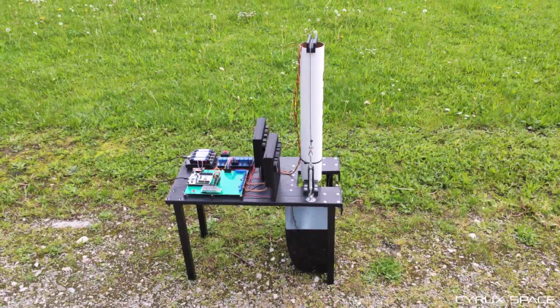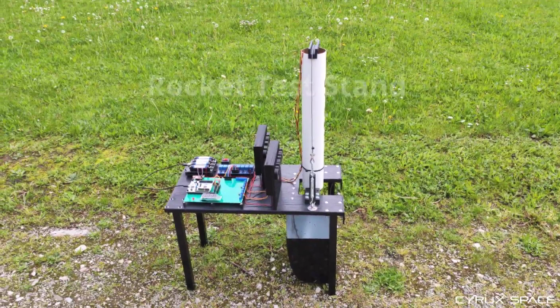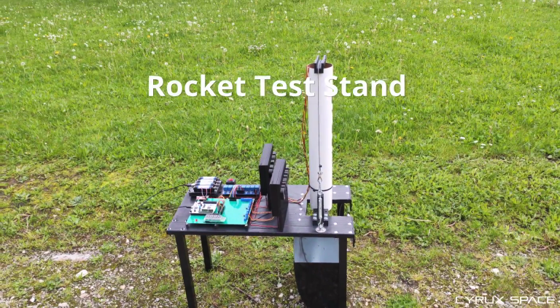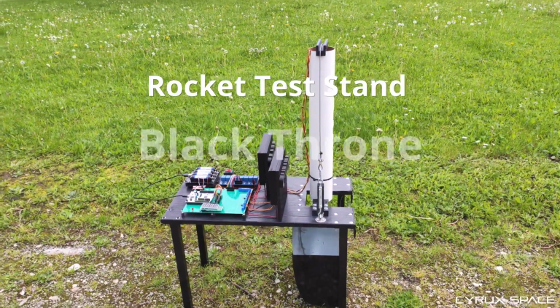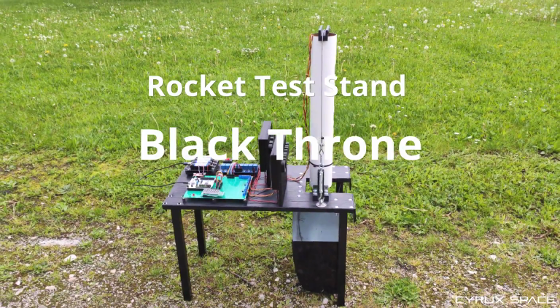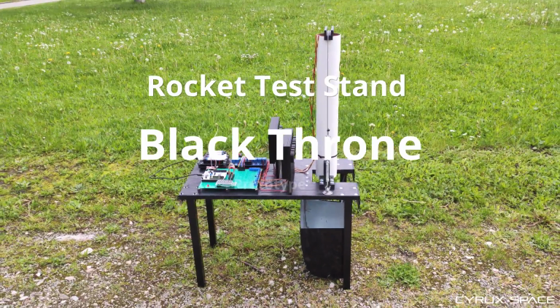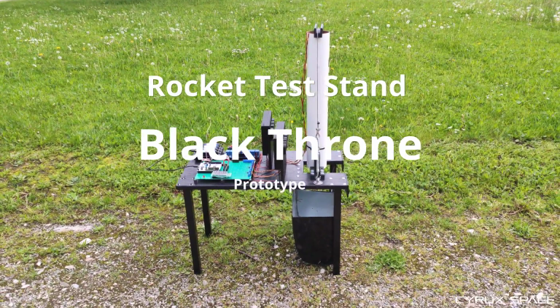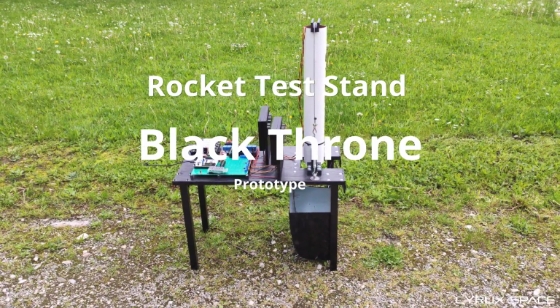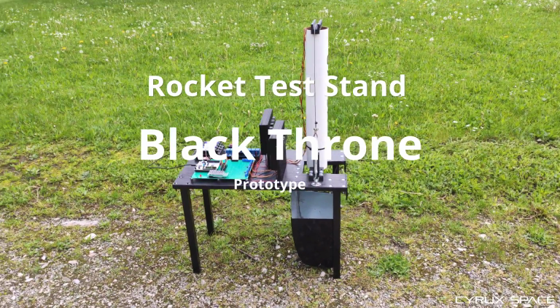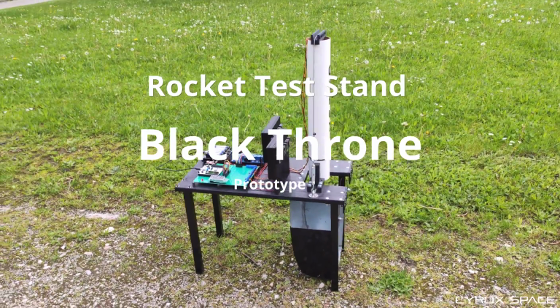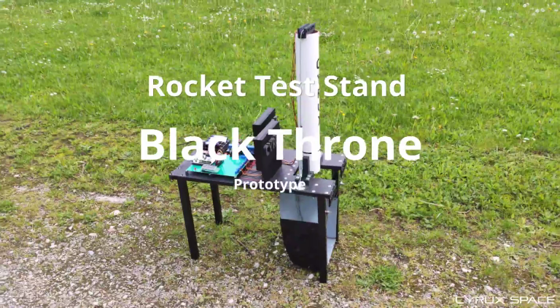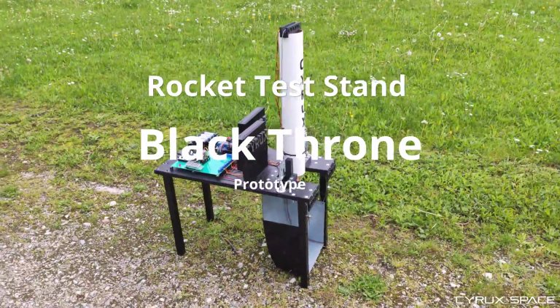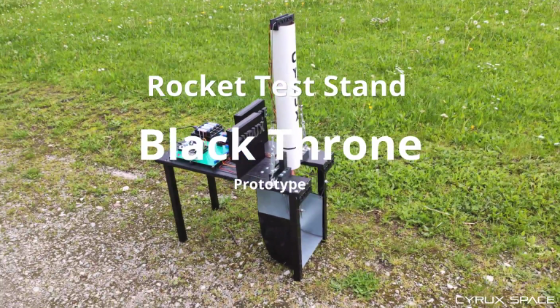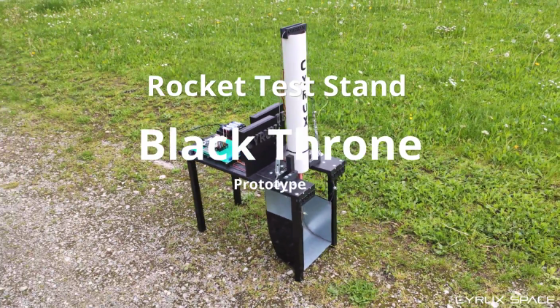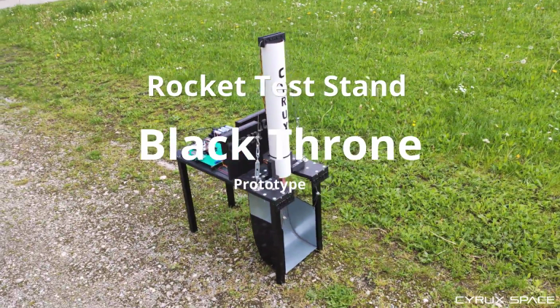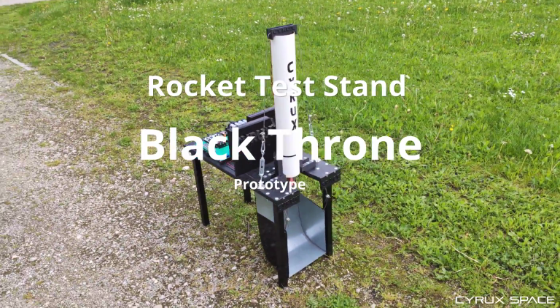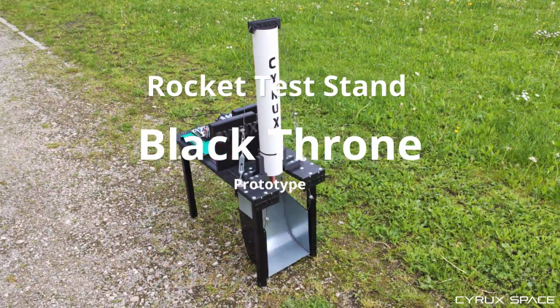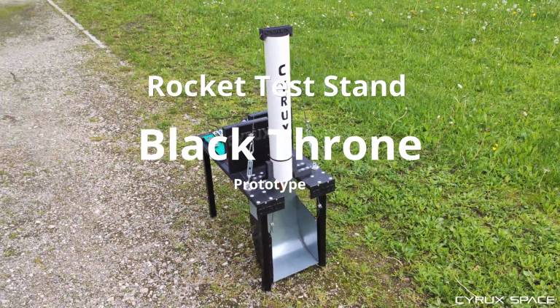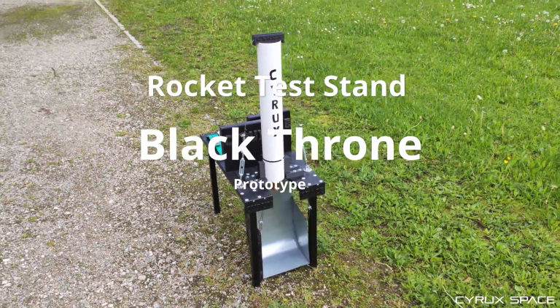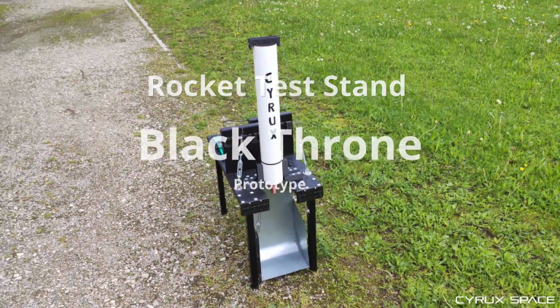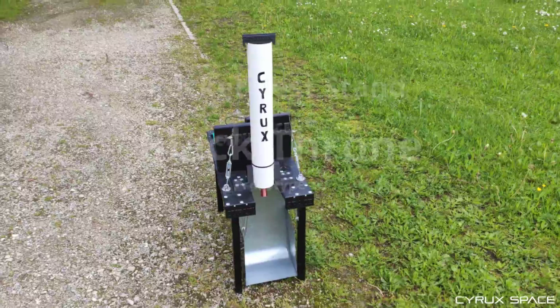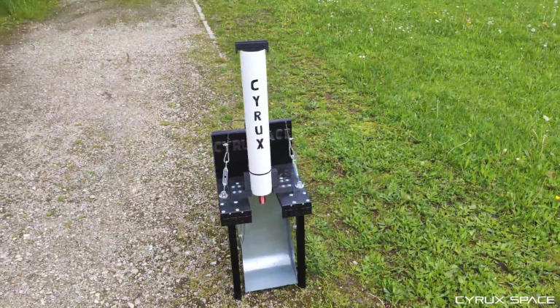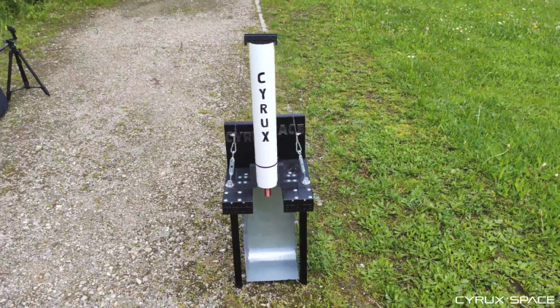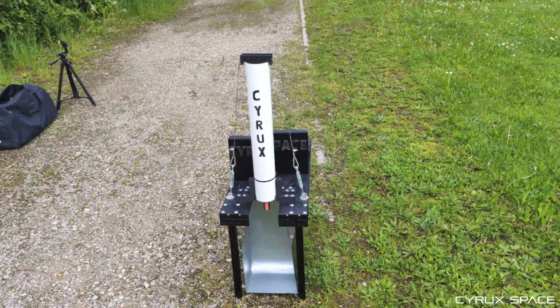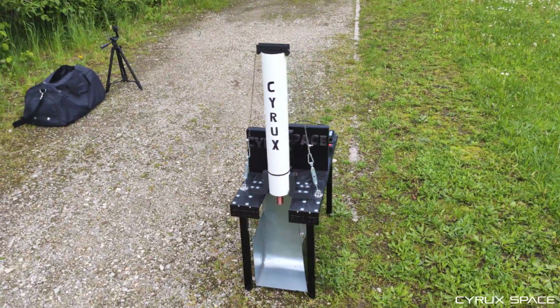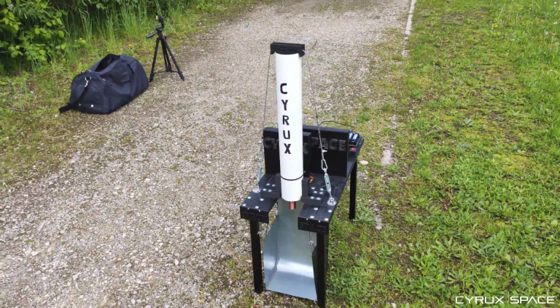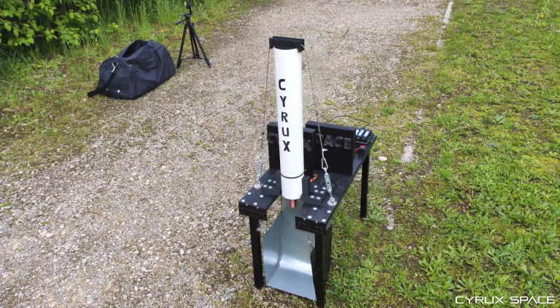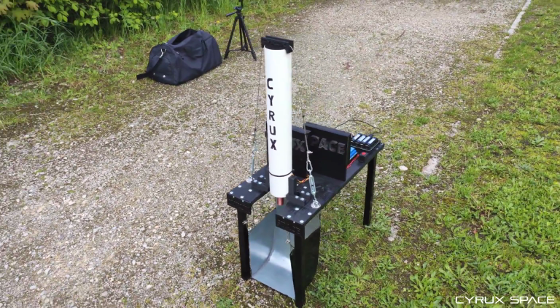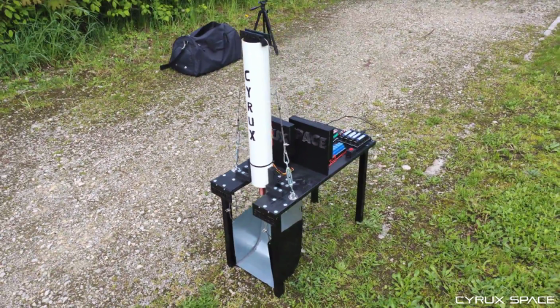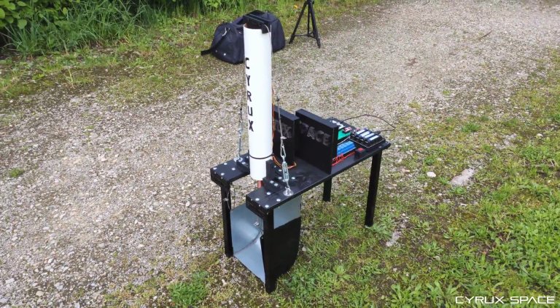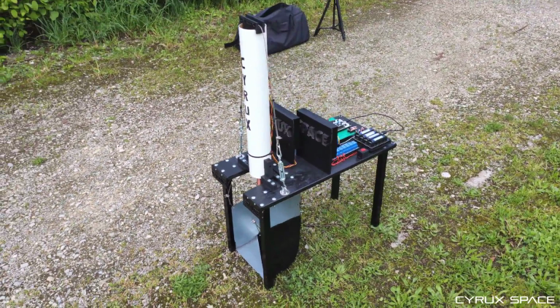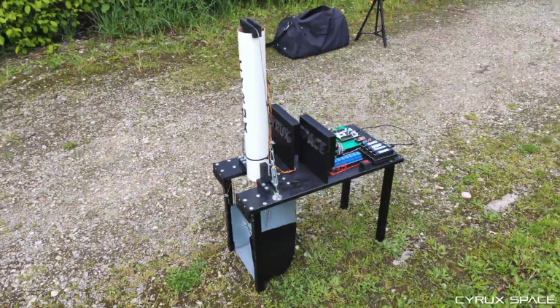Hello guys, I hope you're doing fine and welcome back to Cyrox Space. What do we have here? Well, this is my little decent rocket test stand, Black Throne. And what does it do? Well, exactly that what it sounds like. So let me give you a quick introduction with some details.